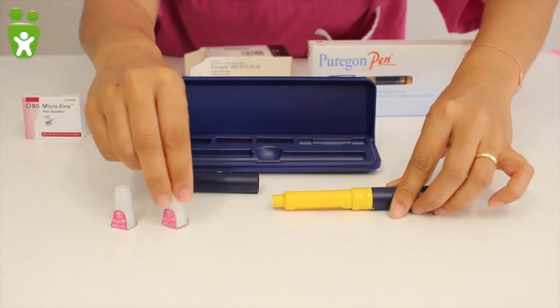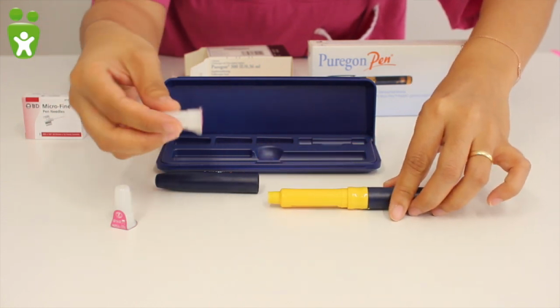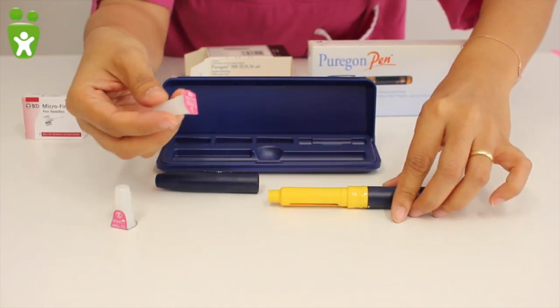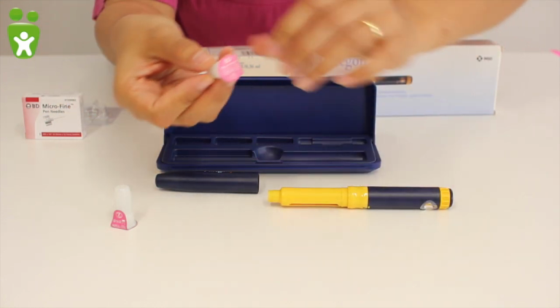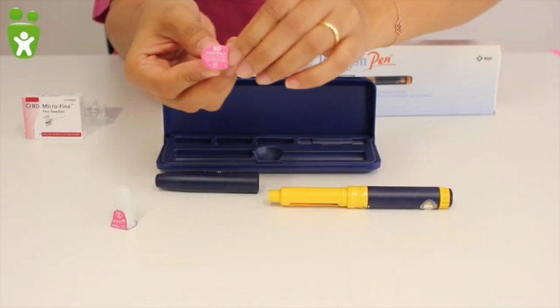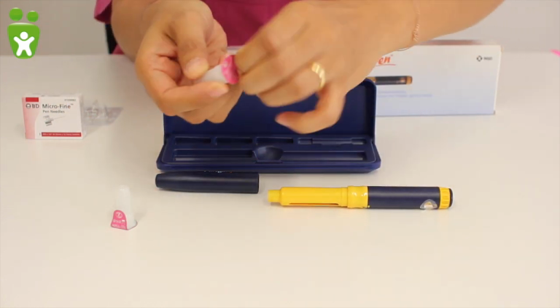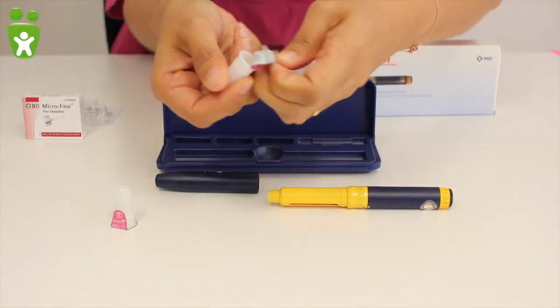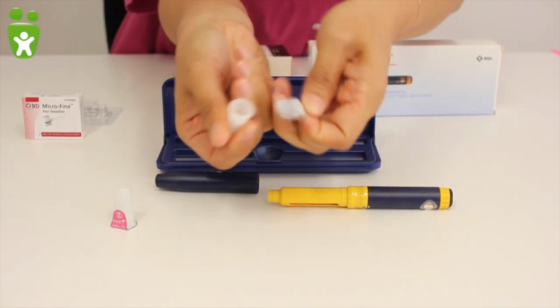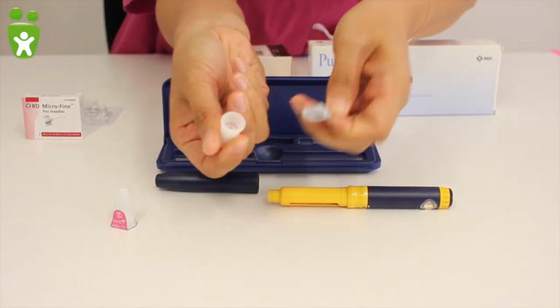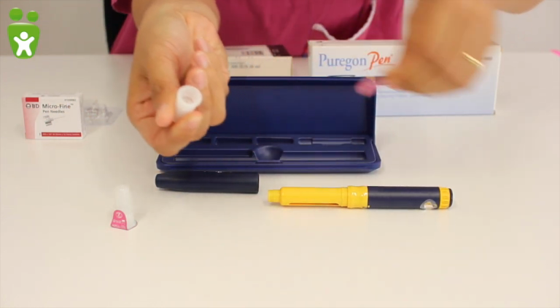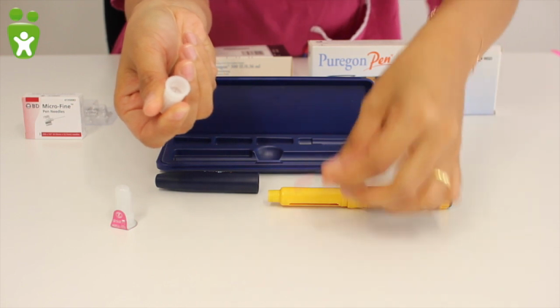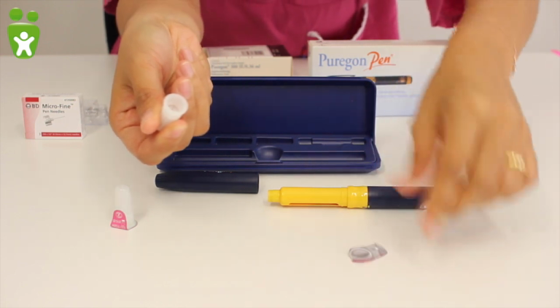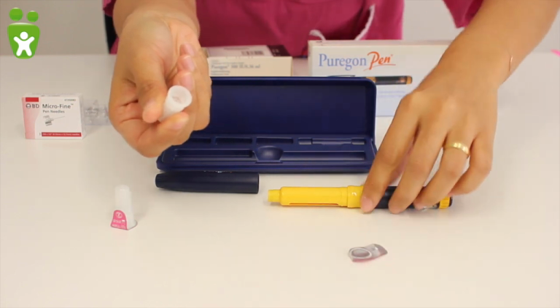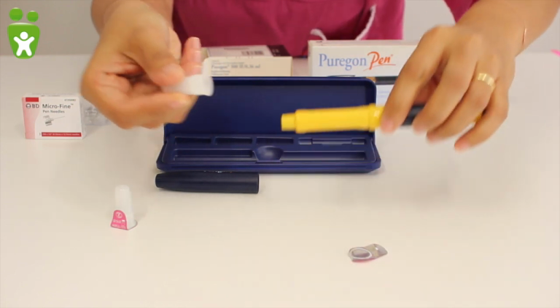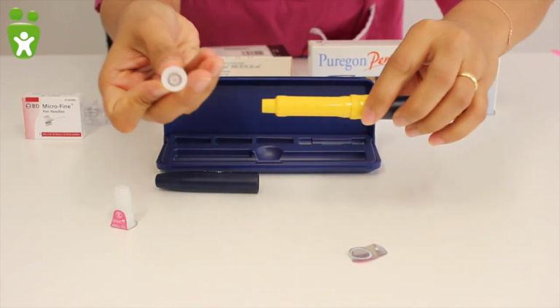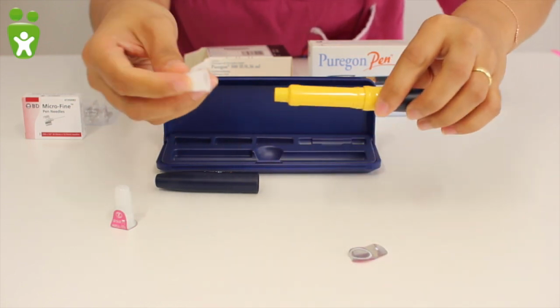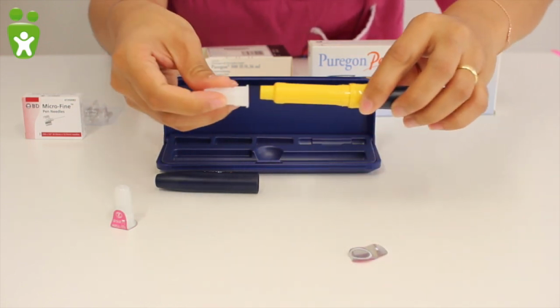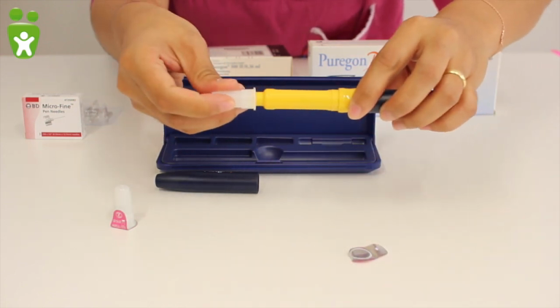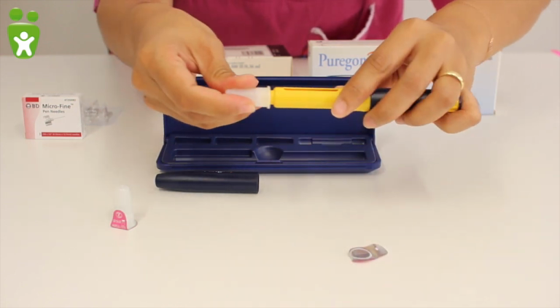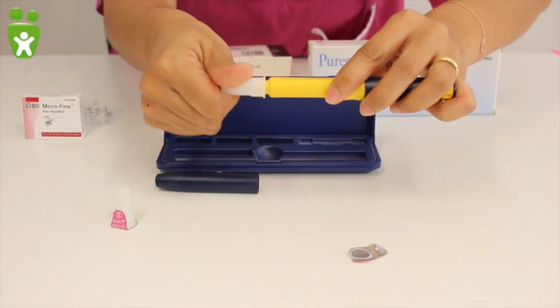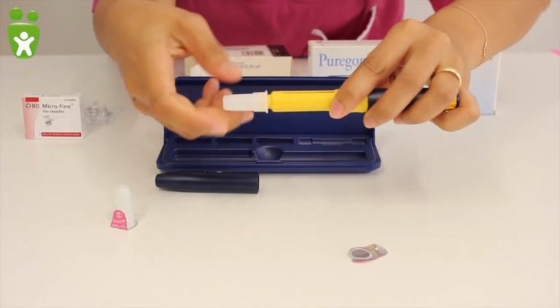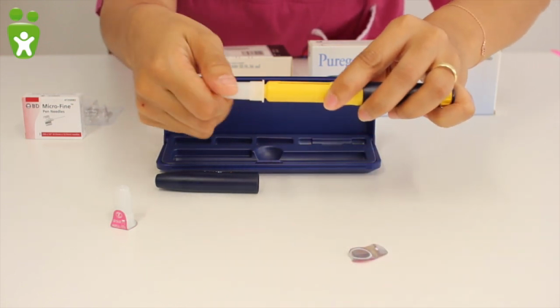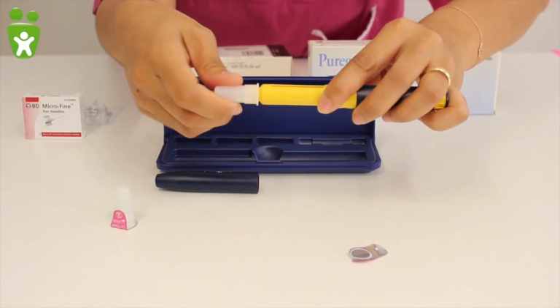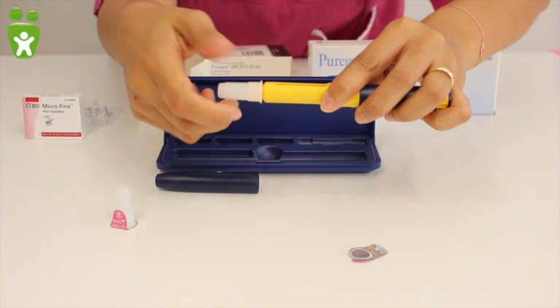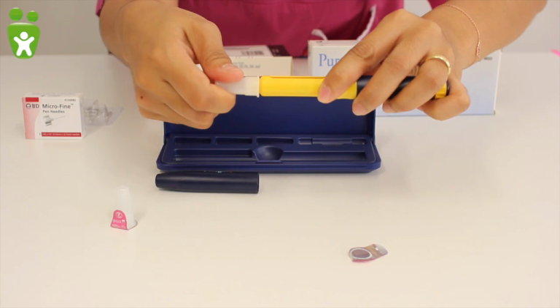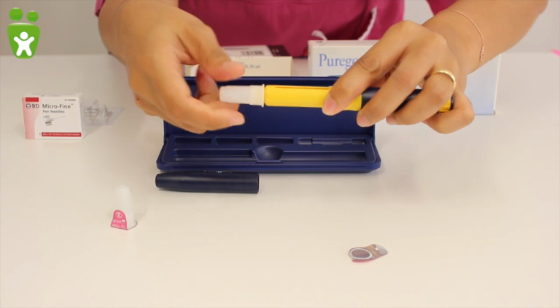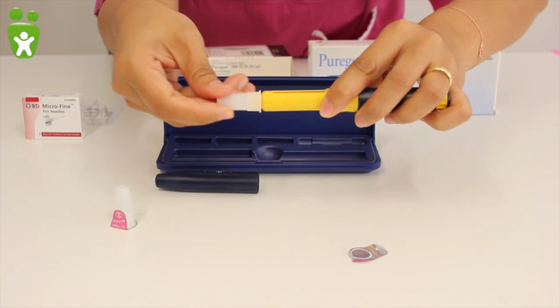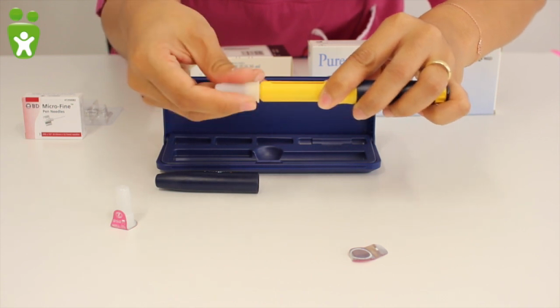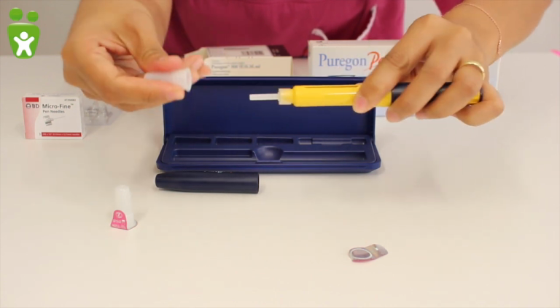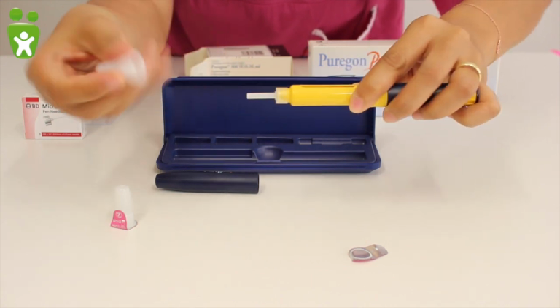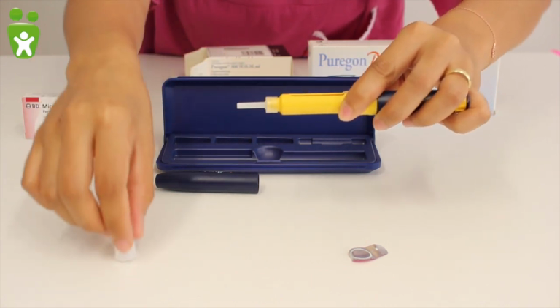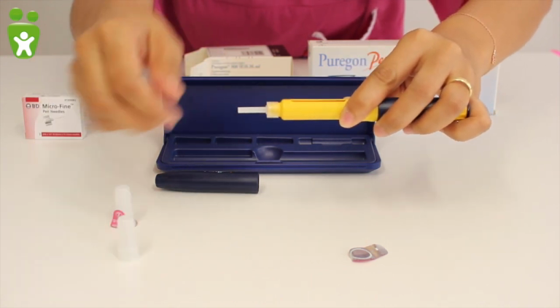The injection needle, which should be changed daily, is screwed on clockwise. The protective caps are then removed until the needle is exposed.